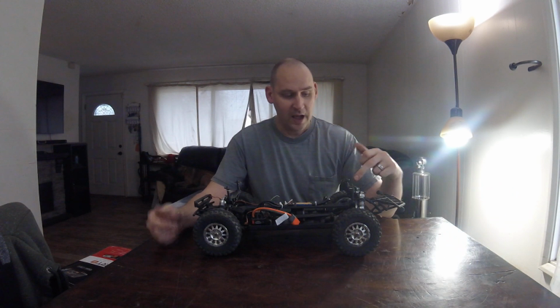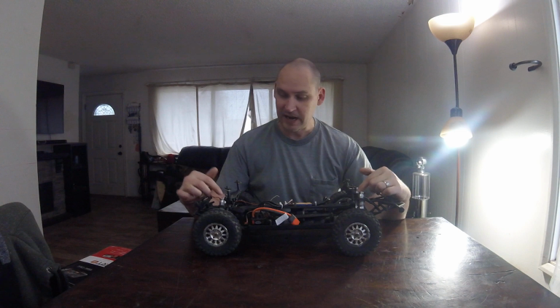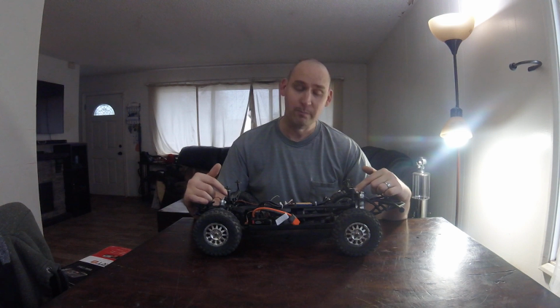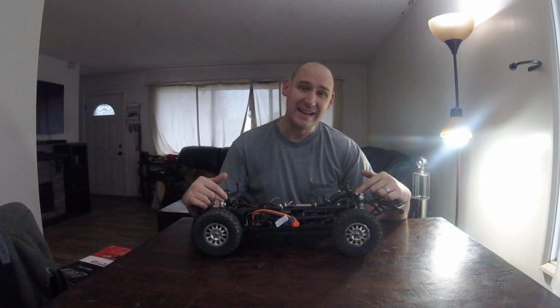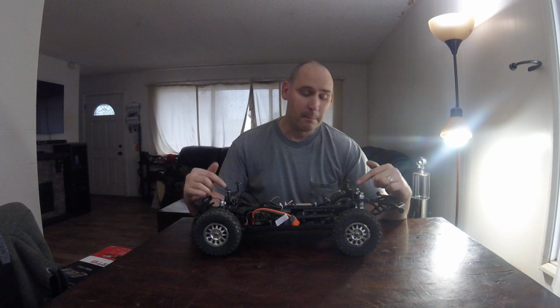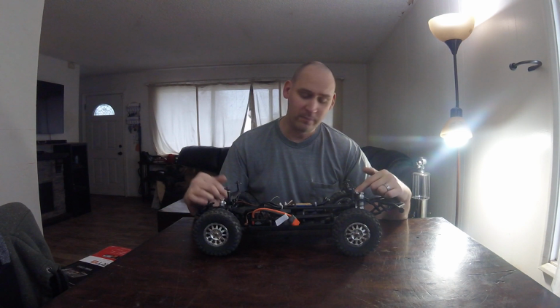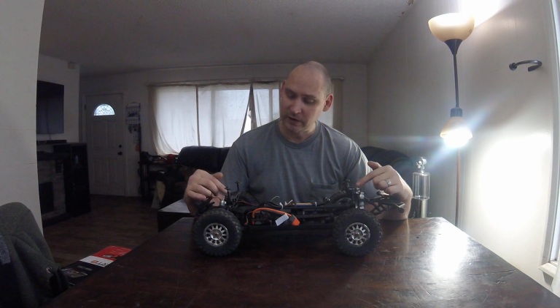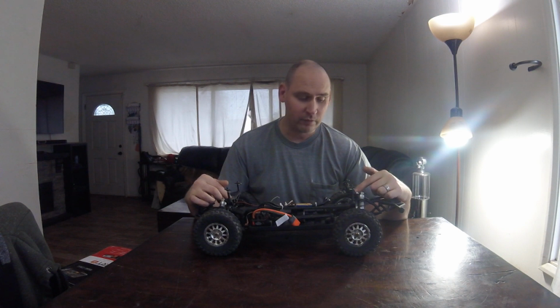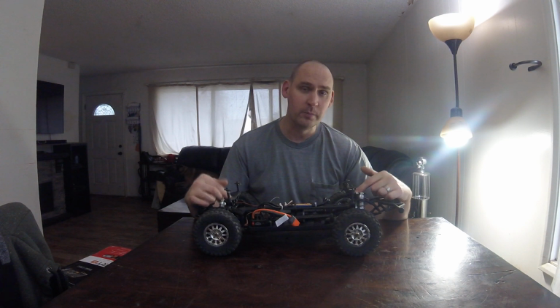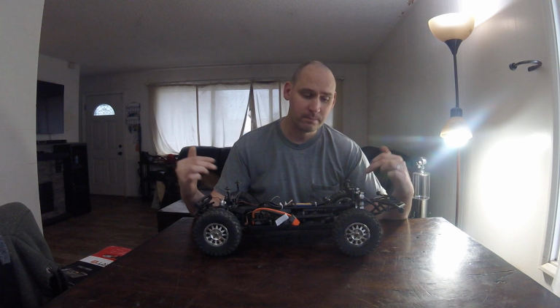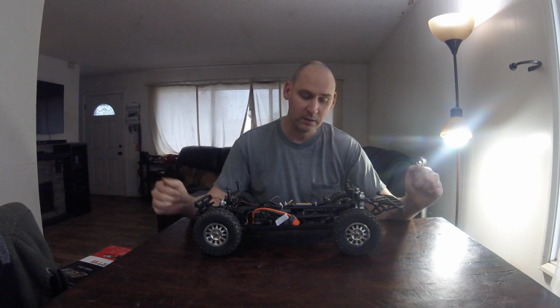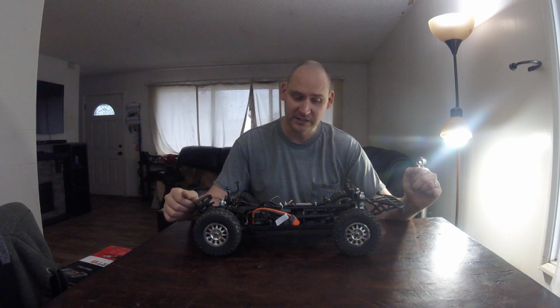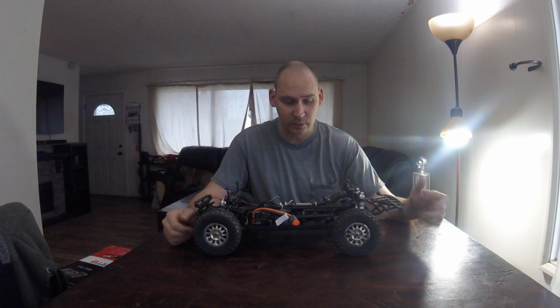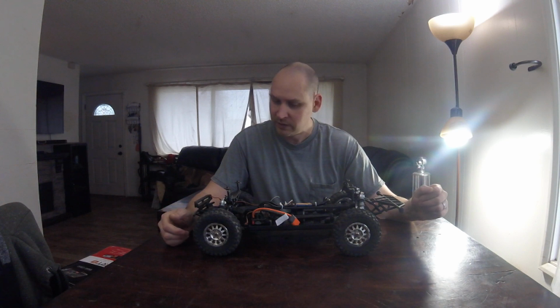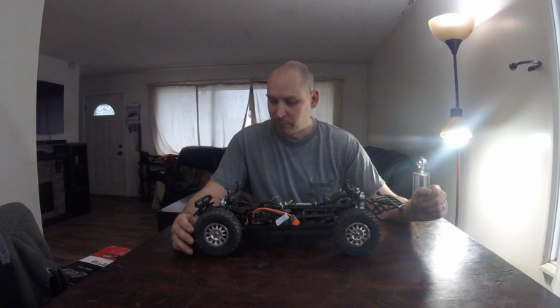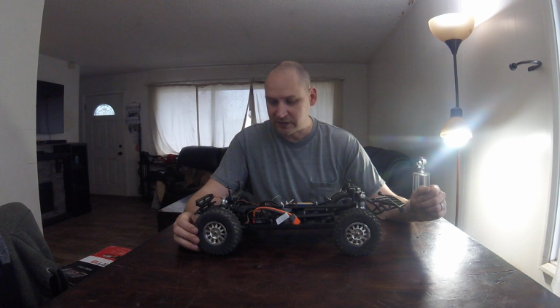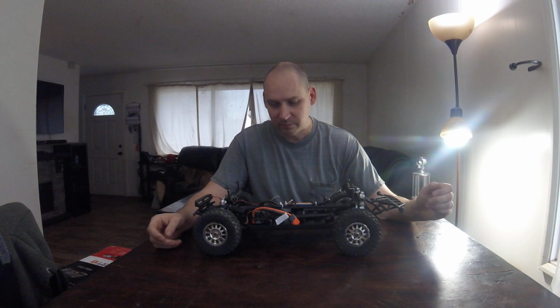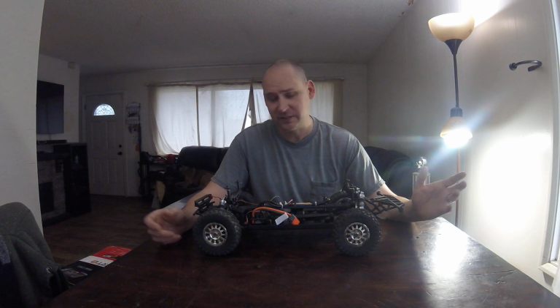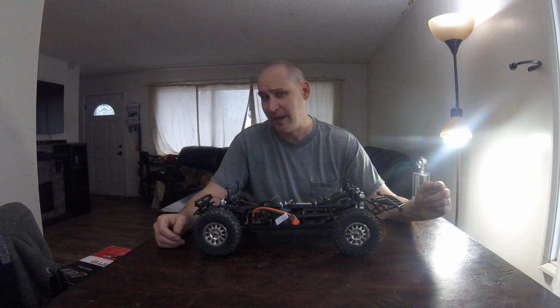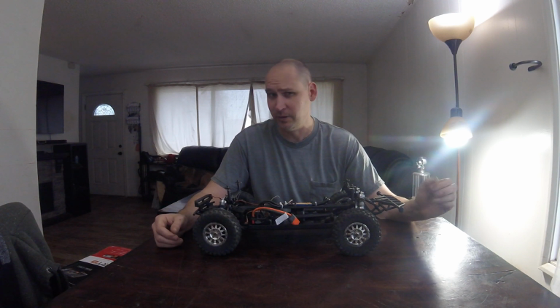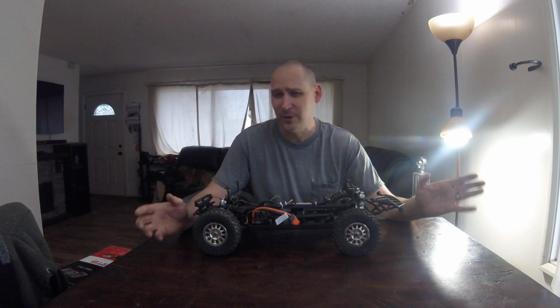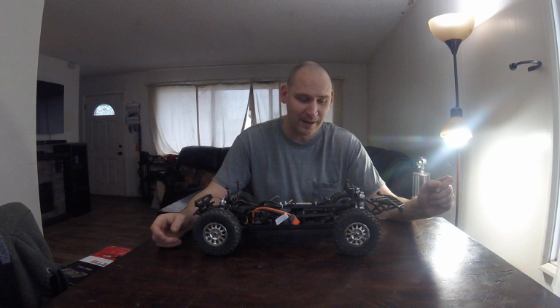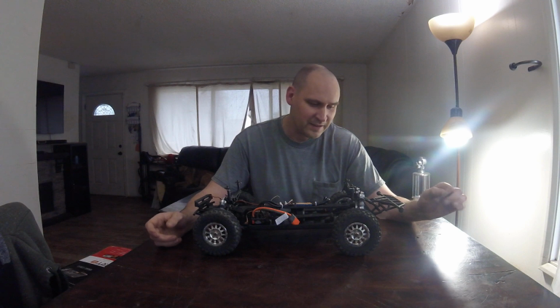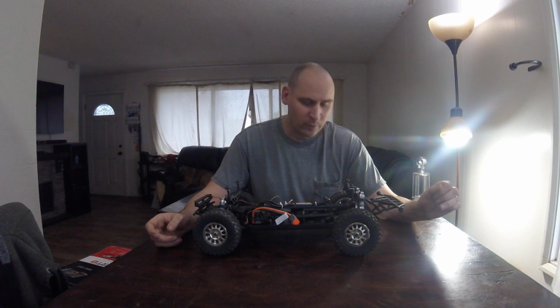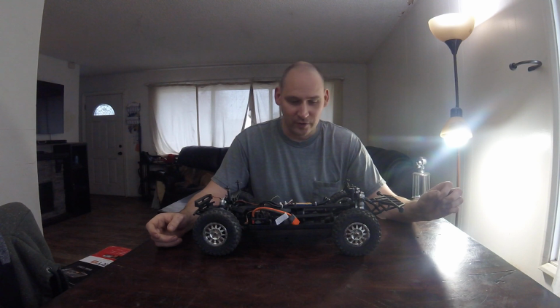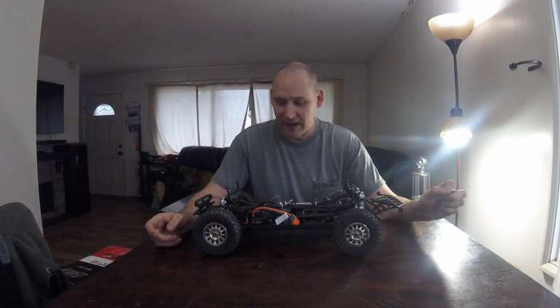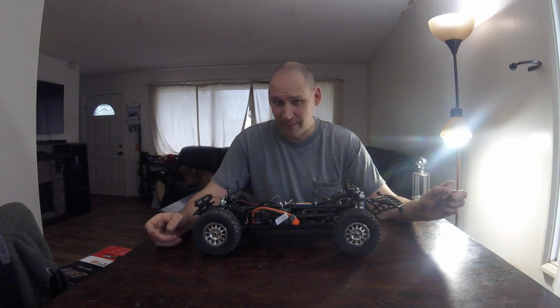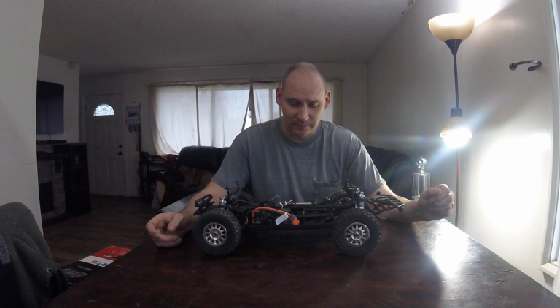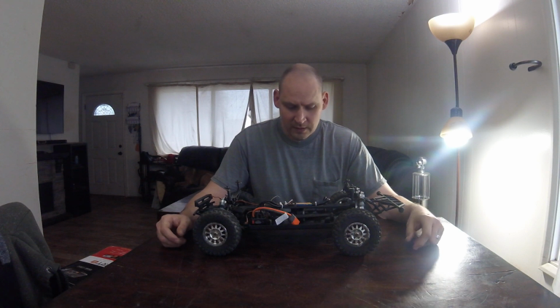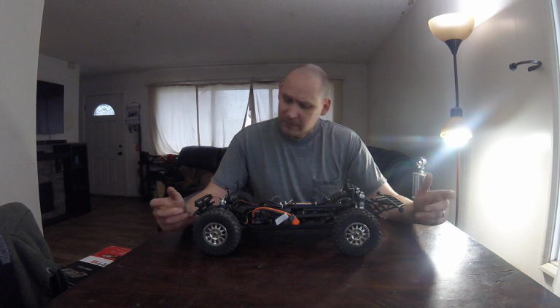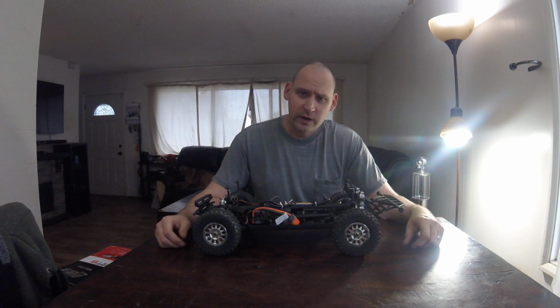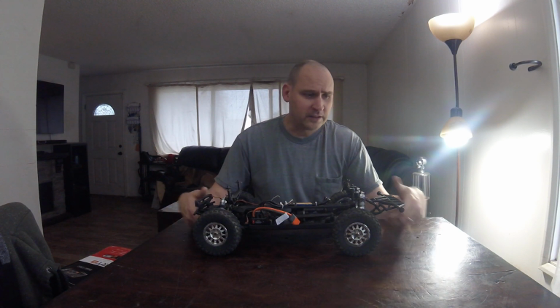I managed to actually bend both of my front and rear aluminum braces on here, which was pretty interesting because I had it jumped a little bit too high — about 25 to 30 feet in the air when it came back down. But that's not what we're here to talk about today.